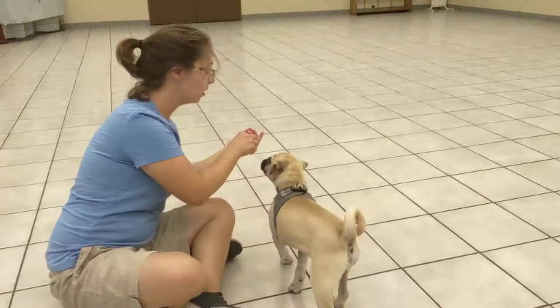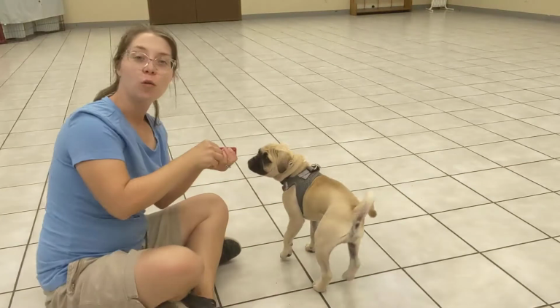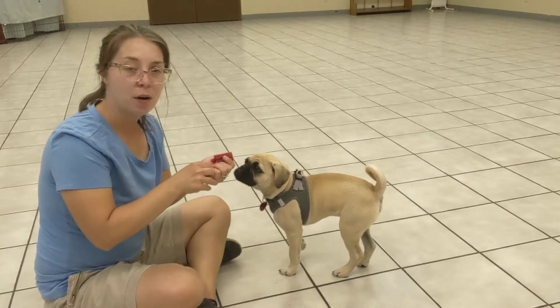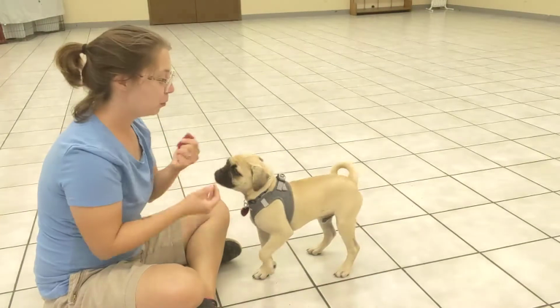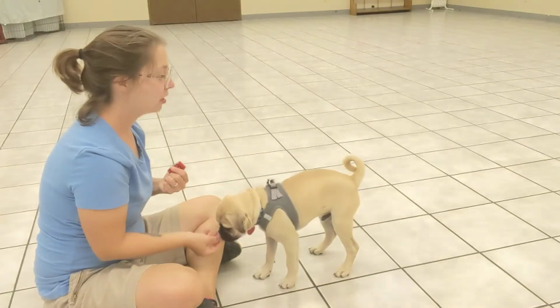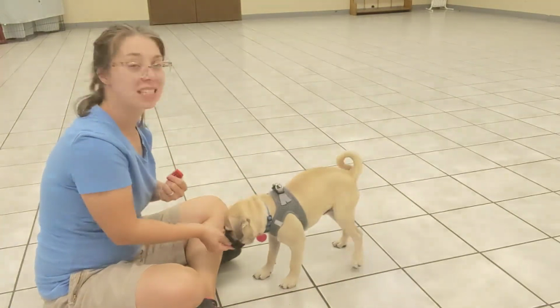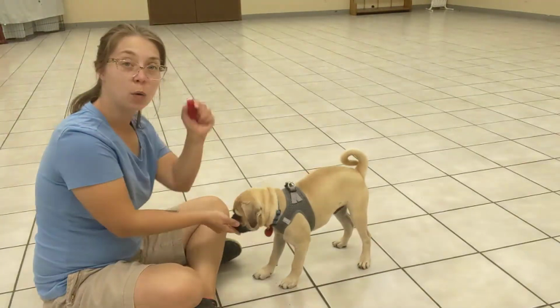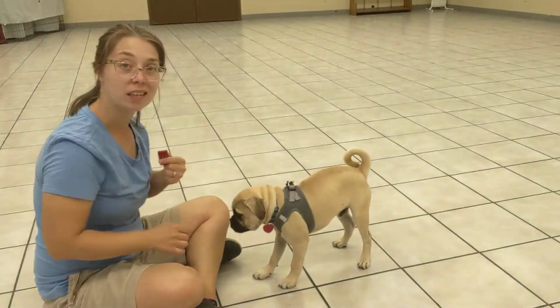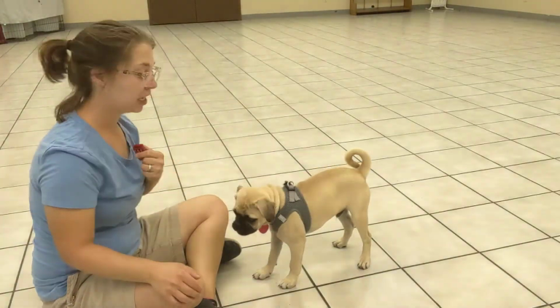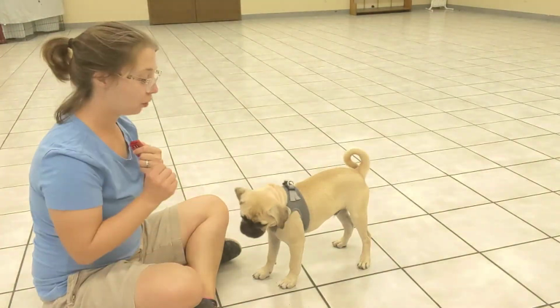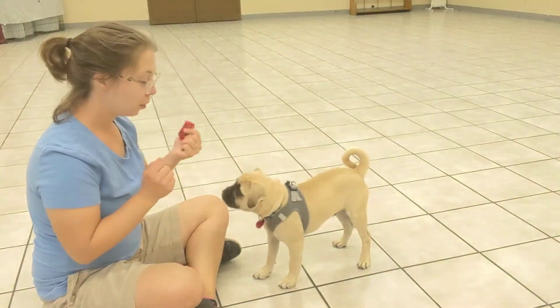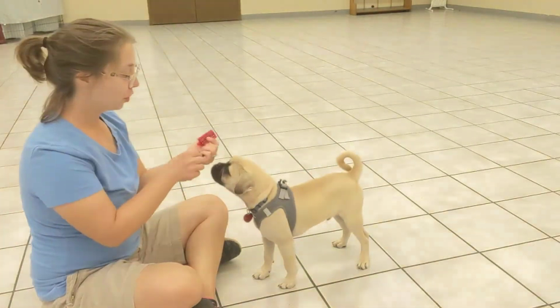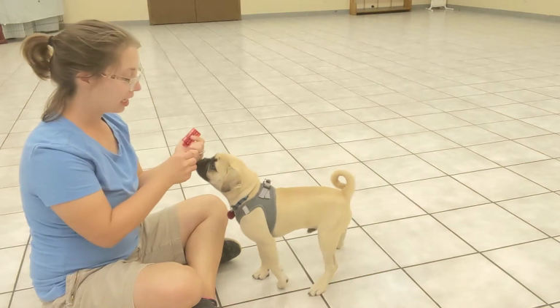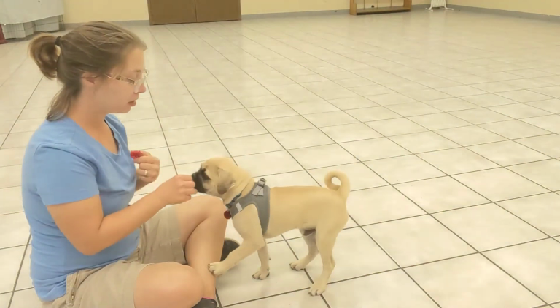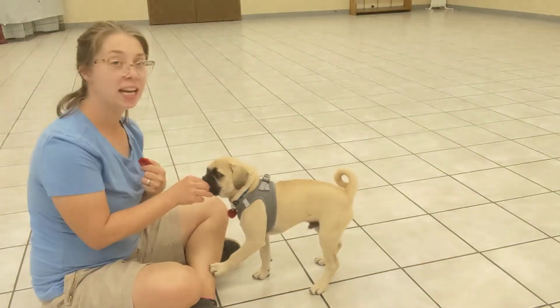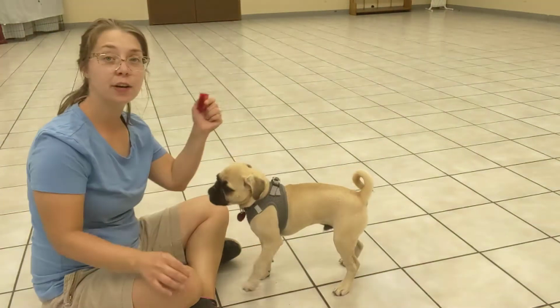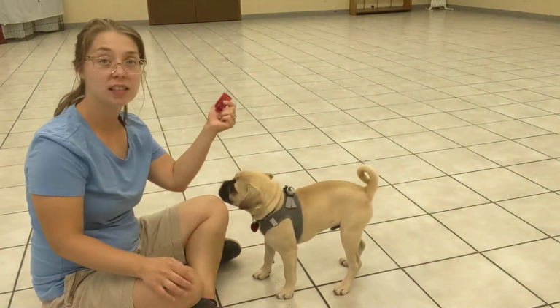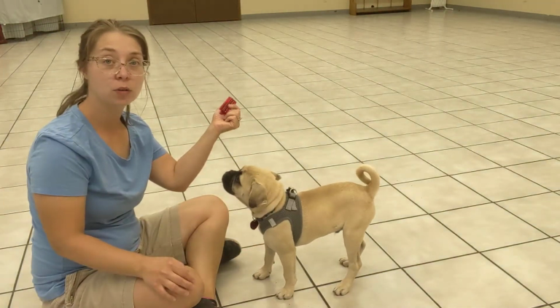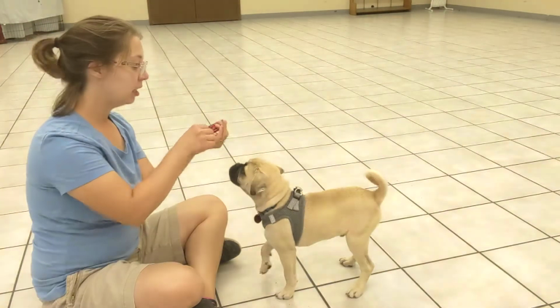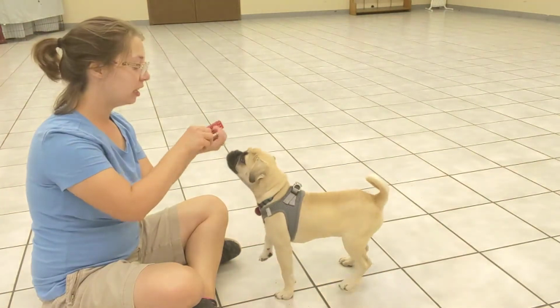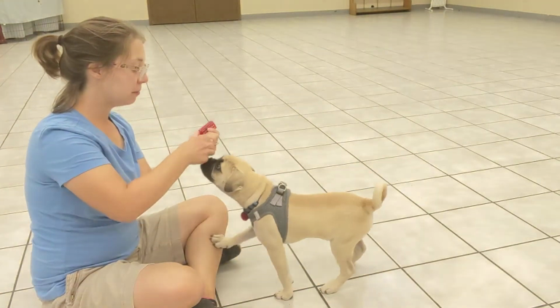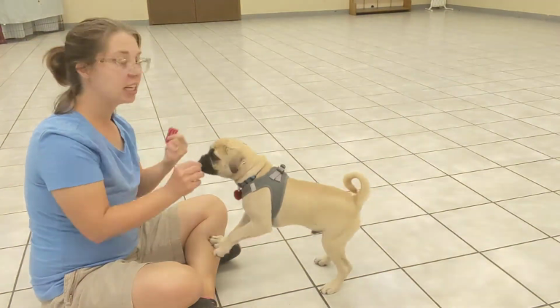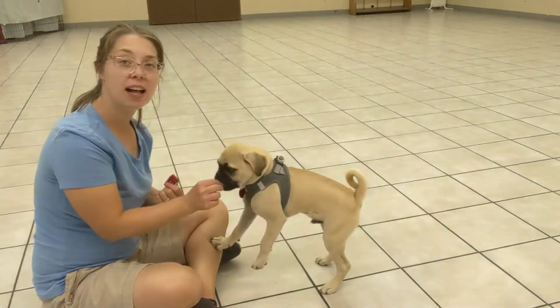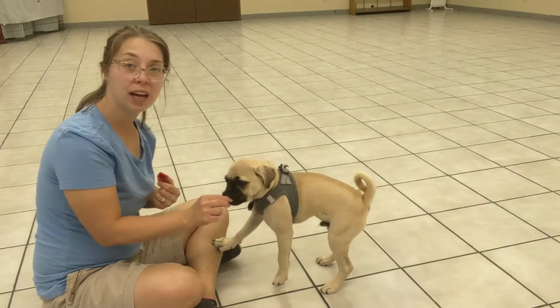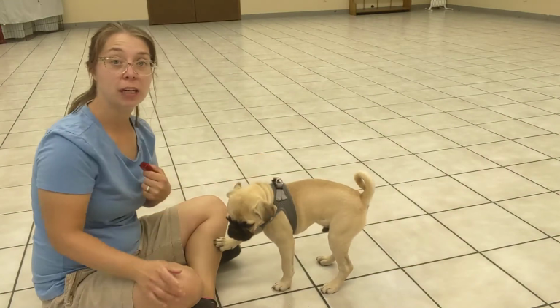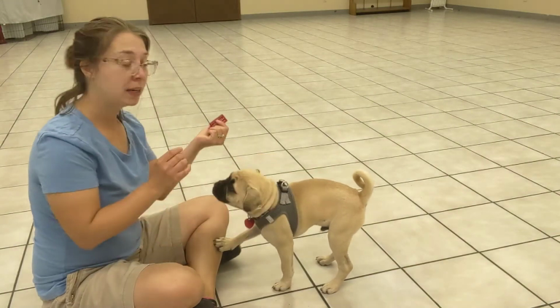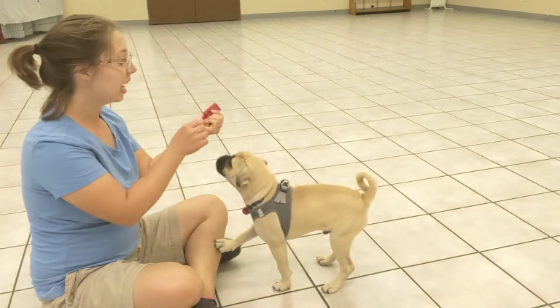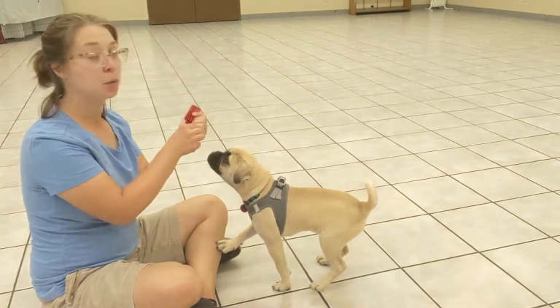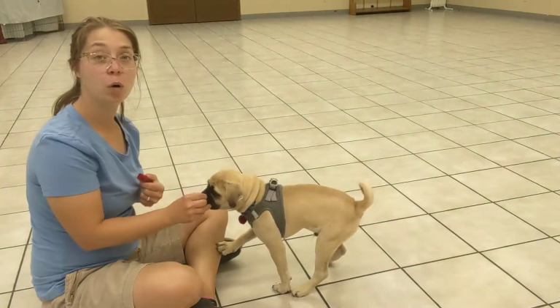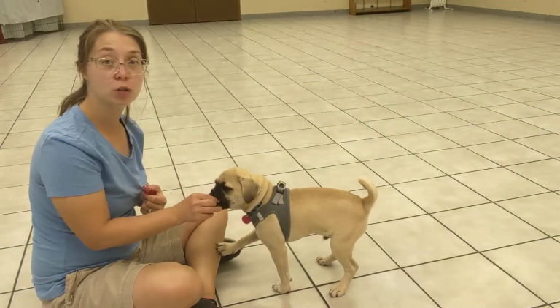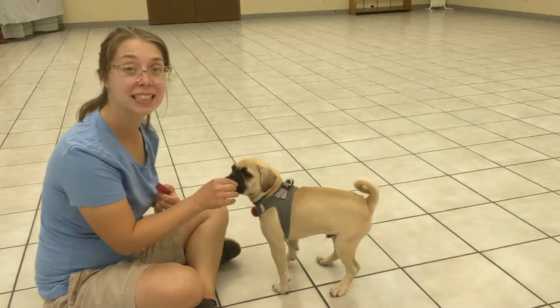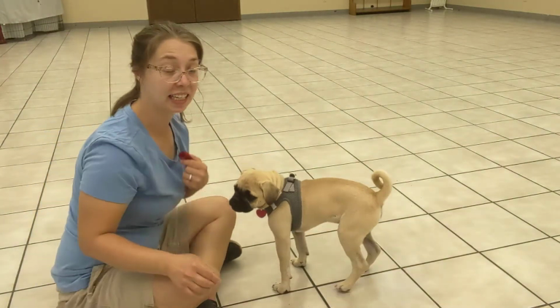Right now, I am working on teaching Tank what the clicker means. The most important thing to him is that when he hears this sound, it is immediately followed by a treat. And by immediate, I mean within one to two seconds.